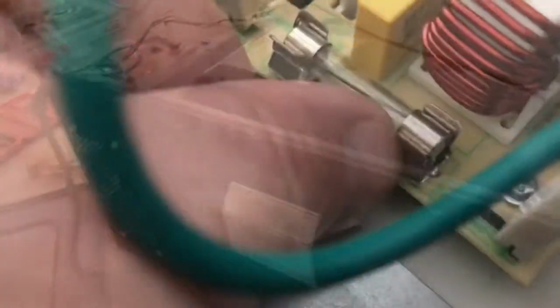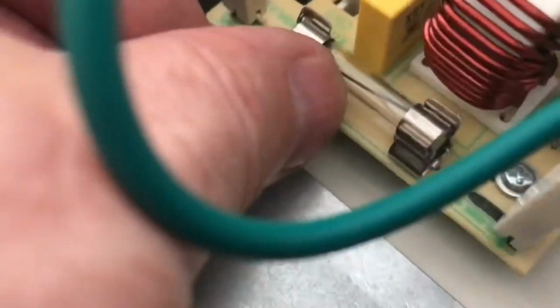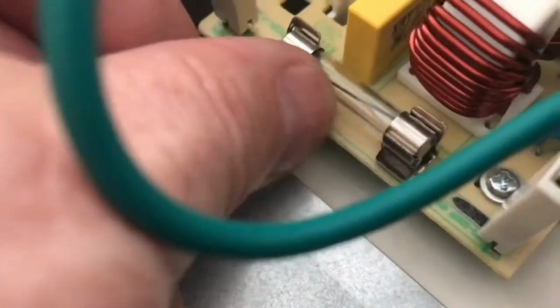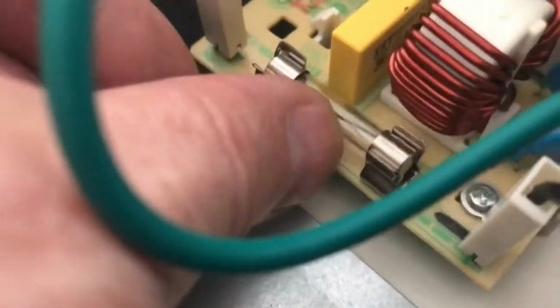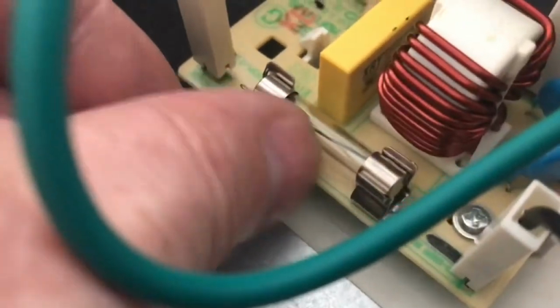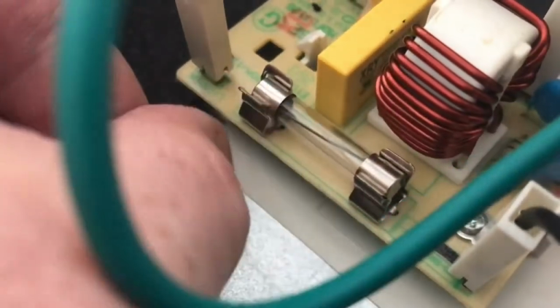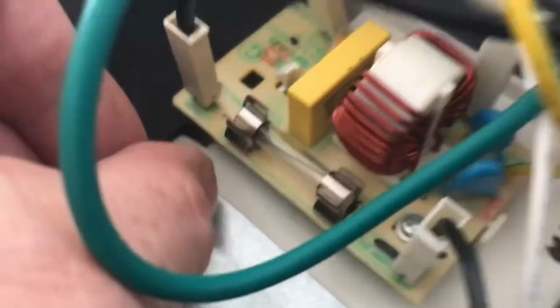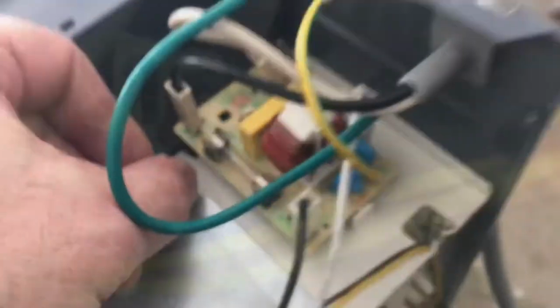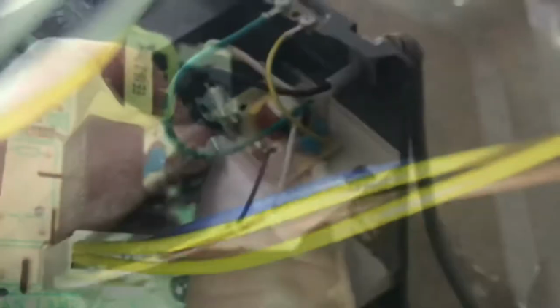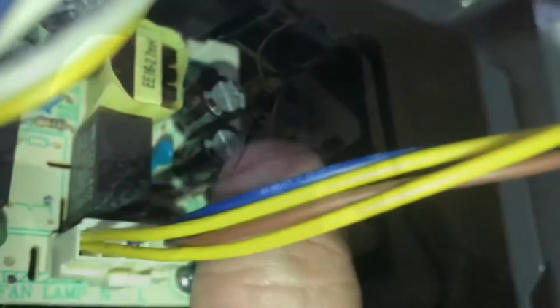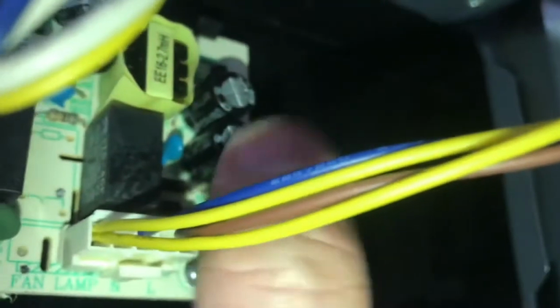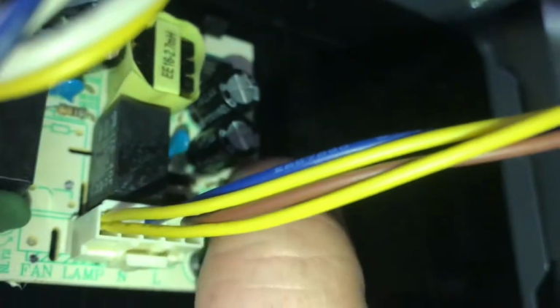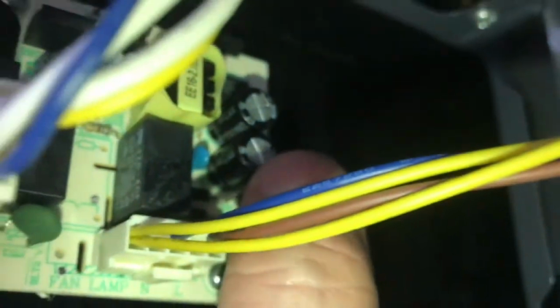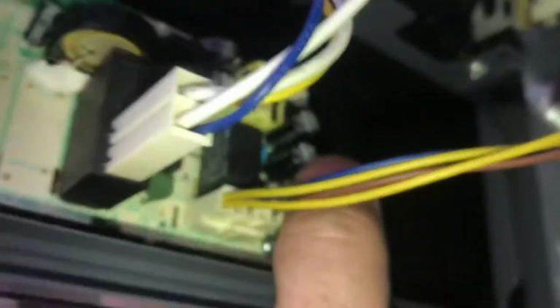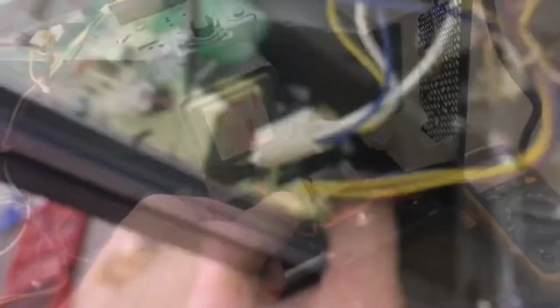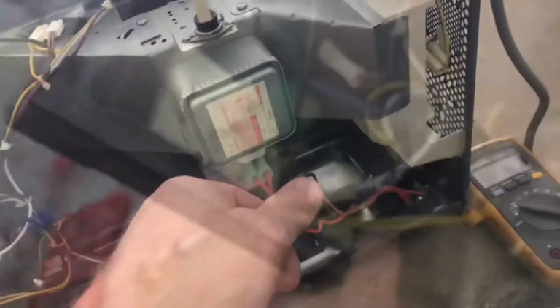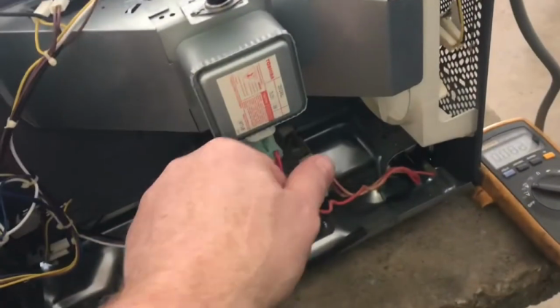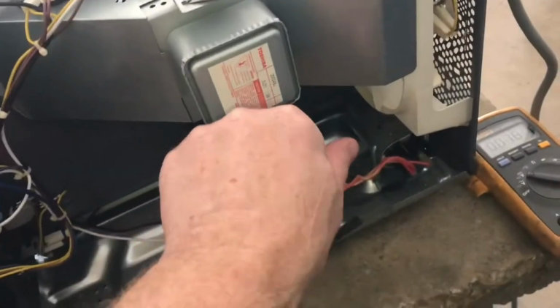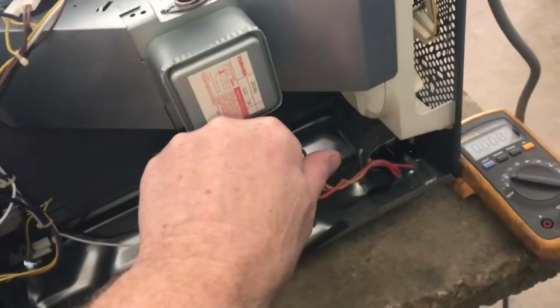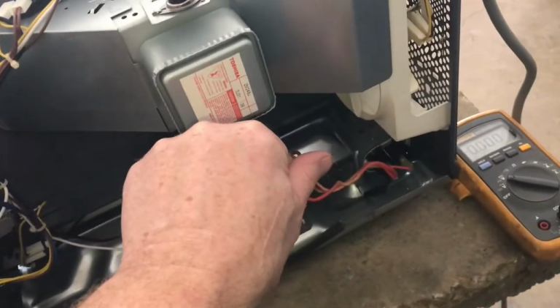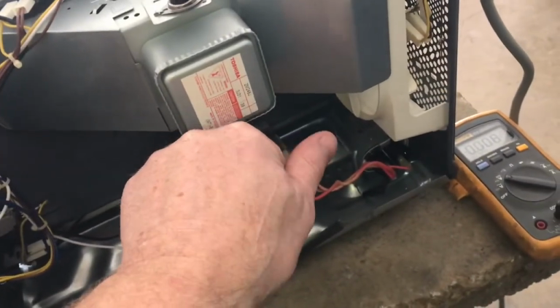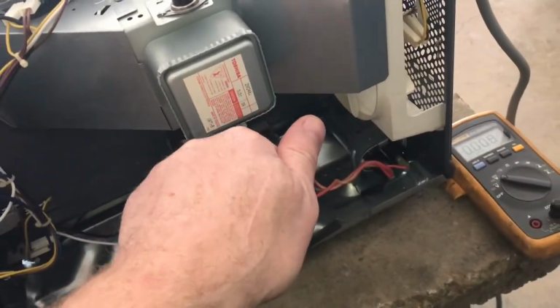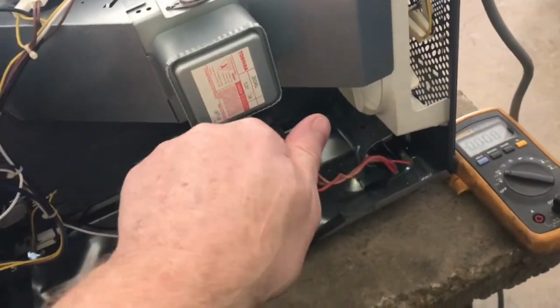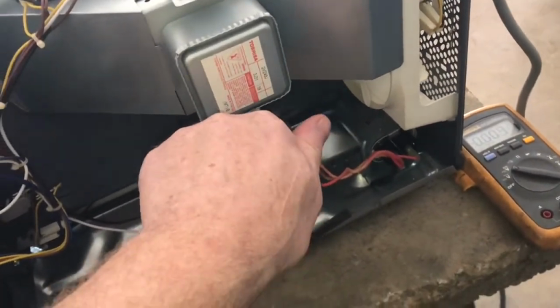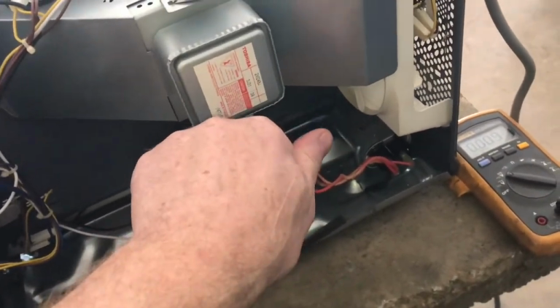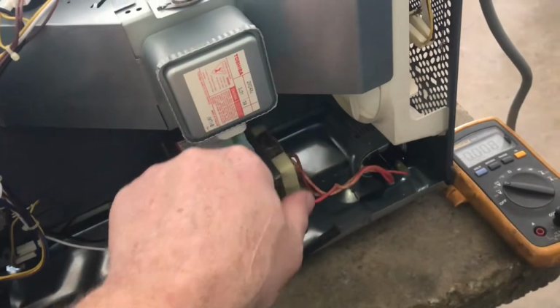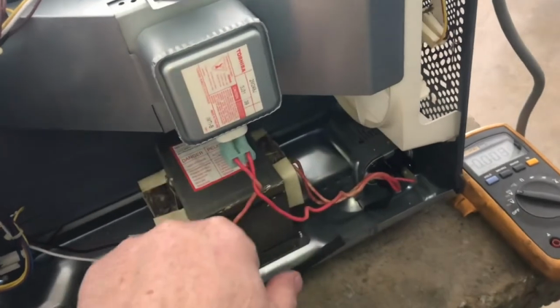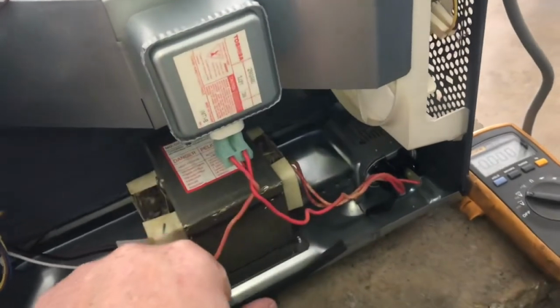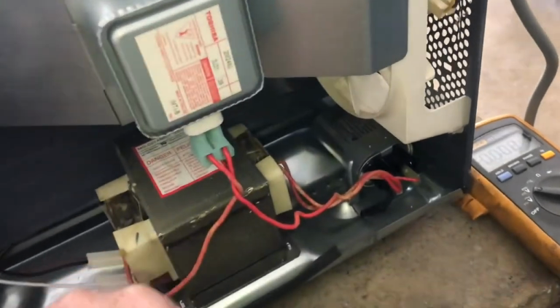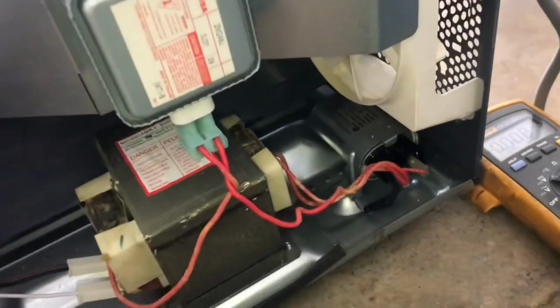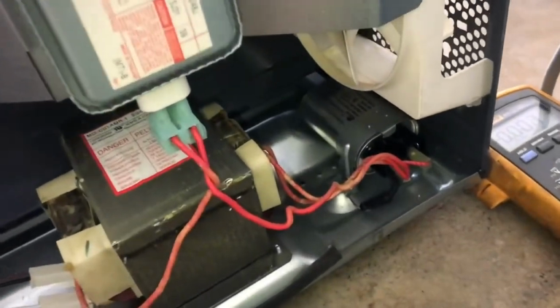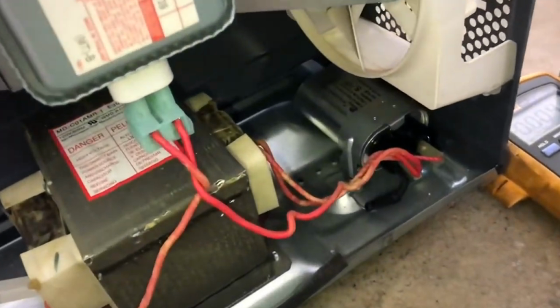We'll check the fuses — this one looks good. We'll also check for any bulged capacitors. There's a really big capacitor right down there and that could really hurt you, so you want to stay away from it if you don't understand capacitors.